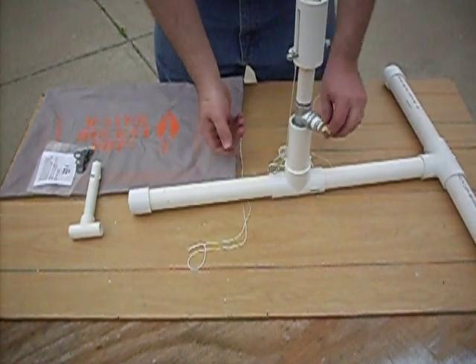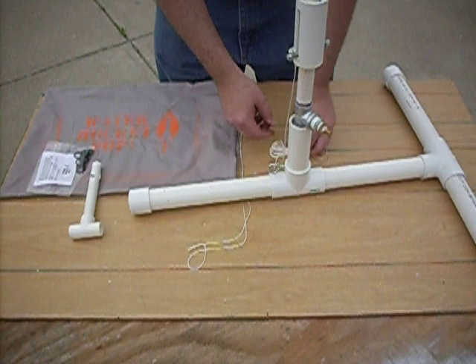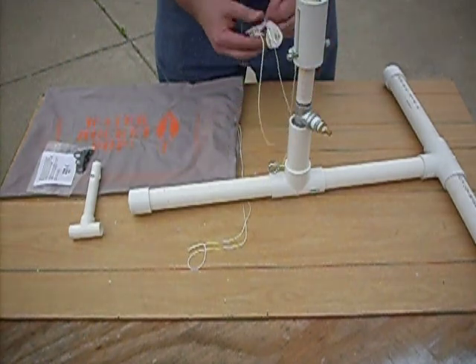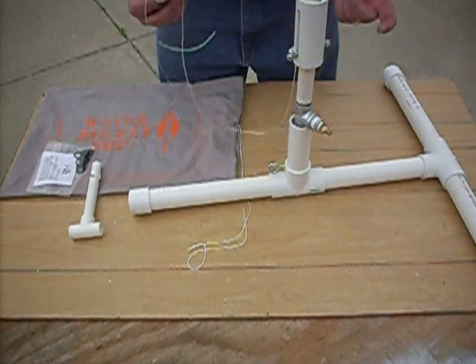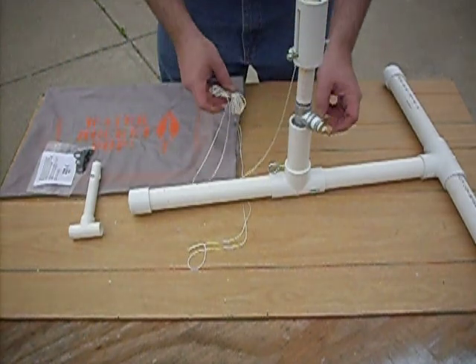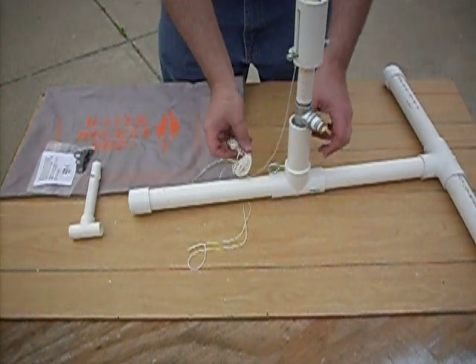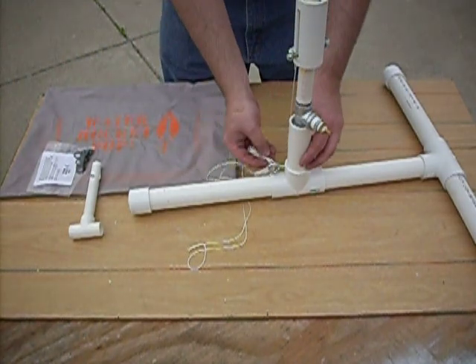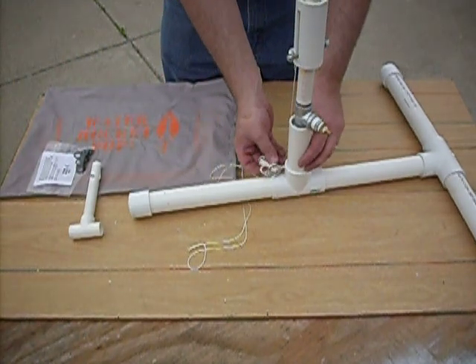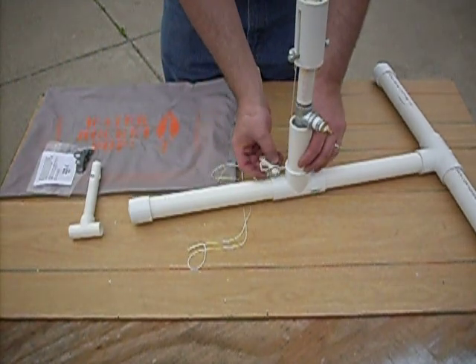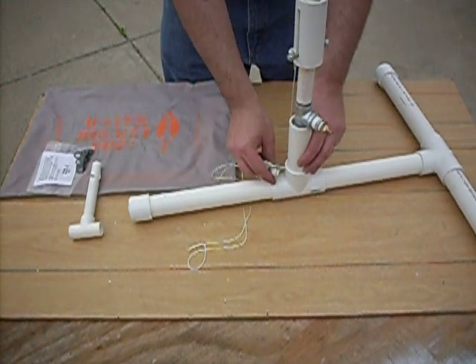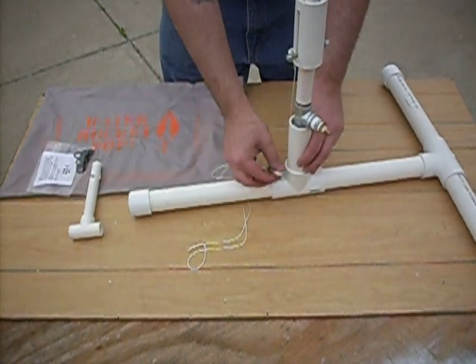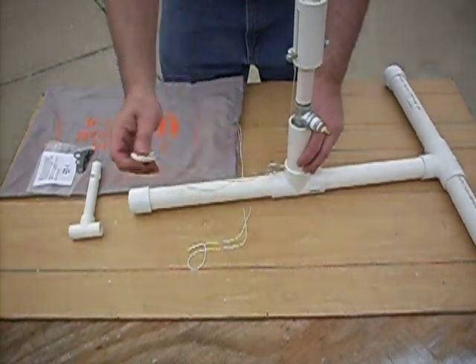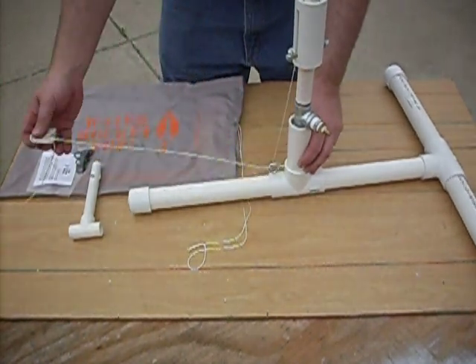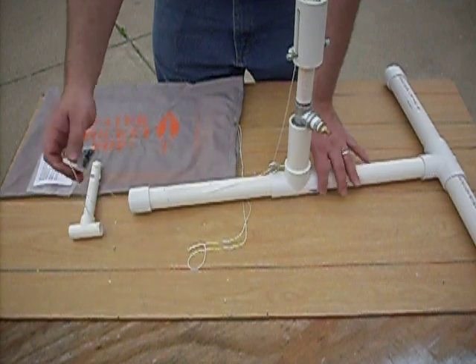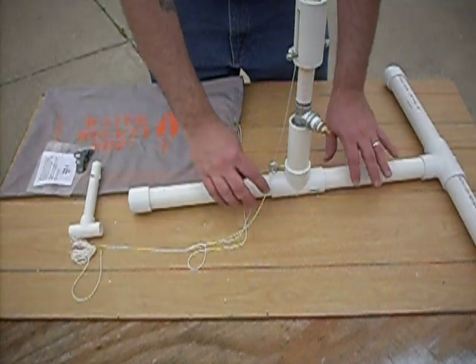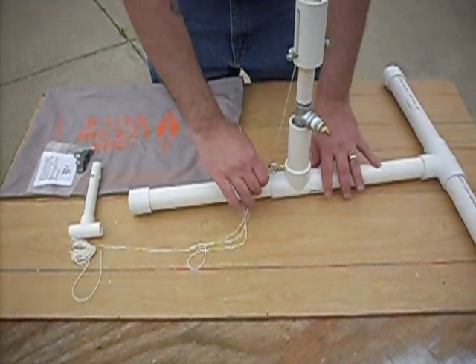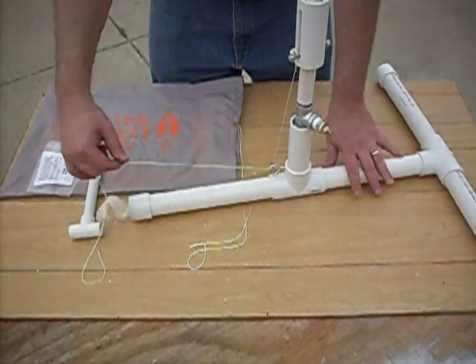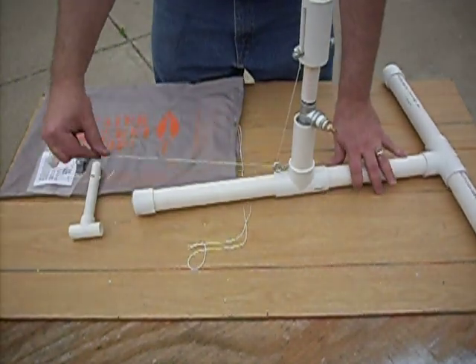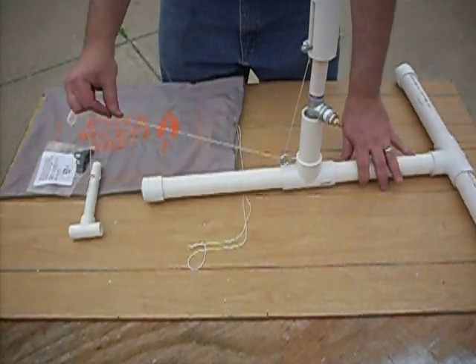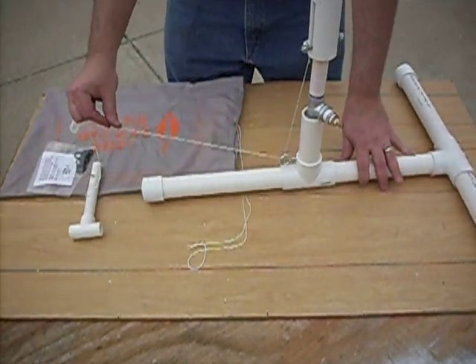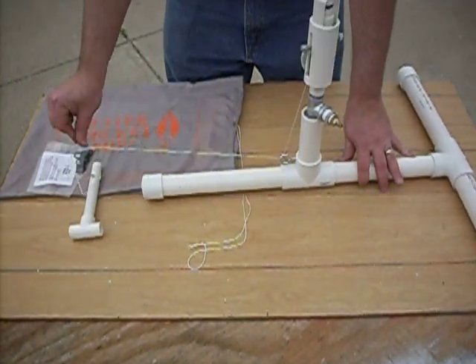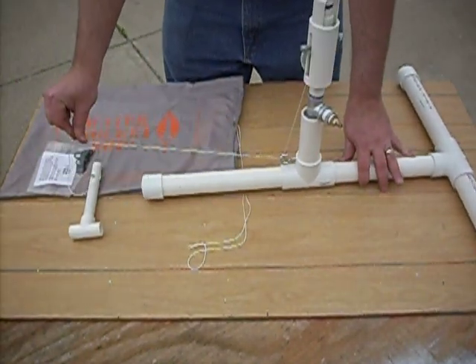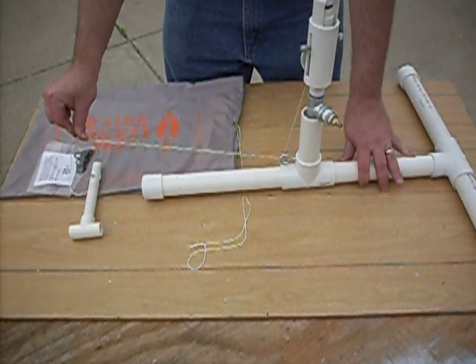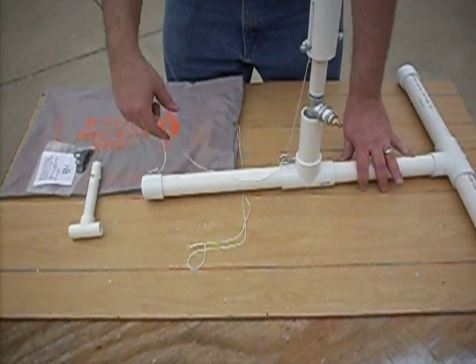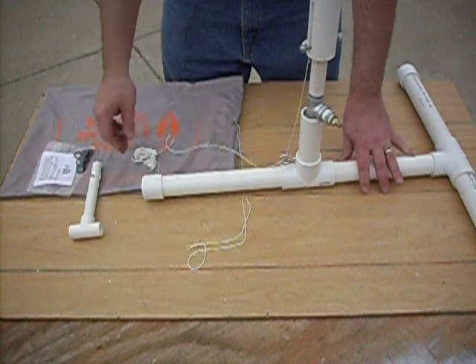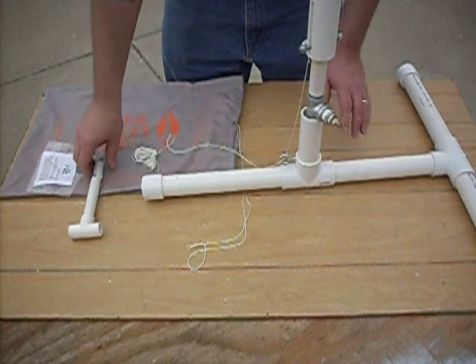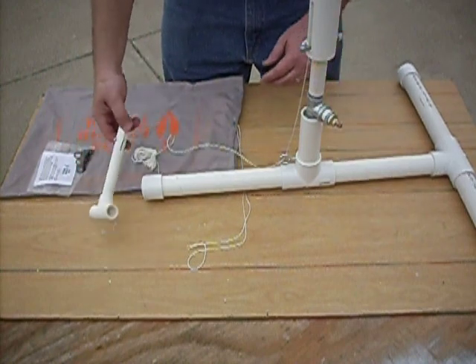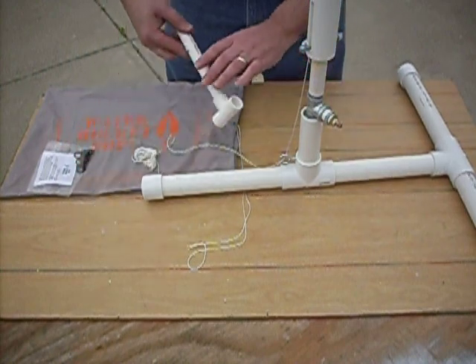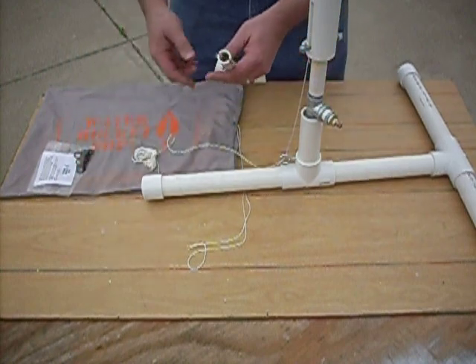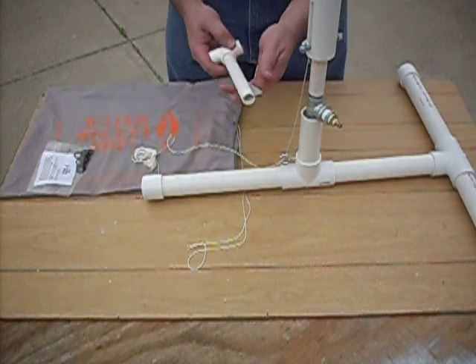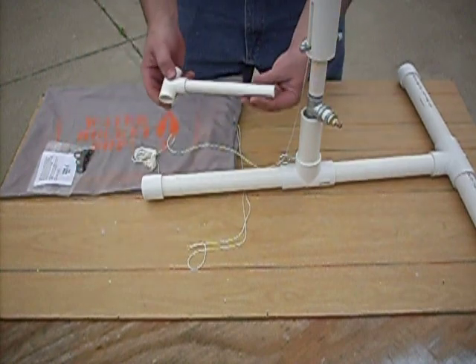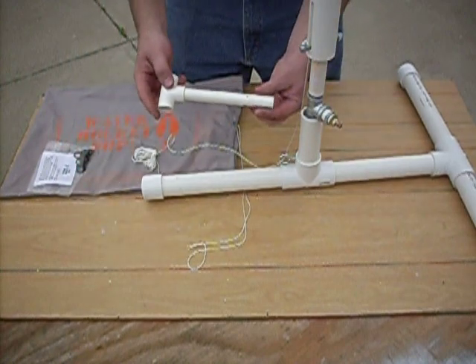Now when you're ready to launch, you thread your string through the eye. To launch, you pull your string — it releases your launch pad and releases your rocket.